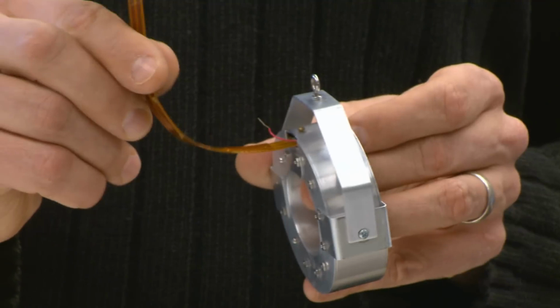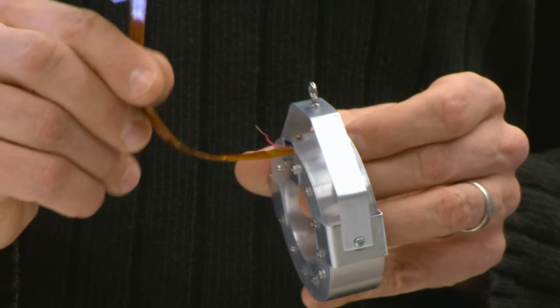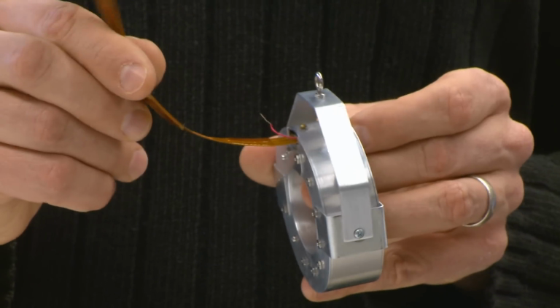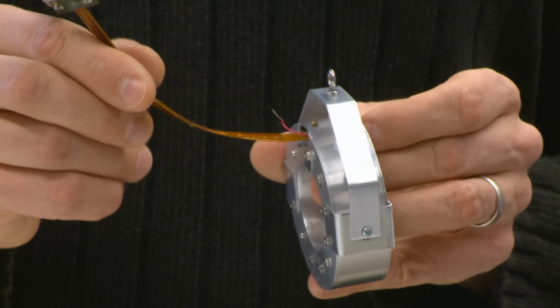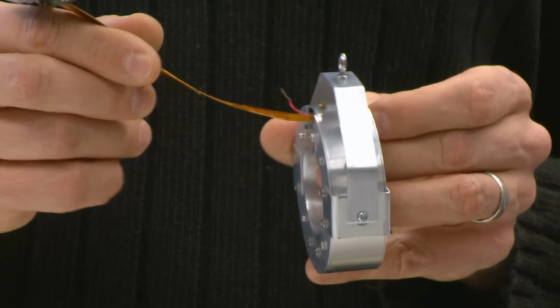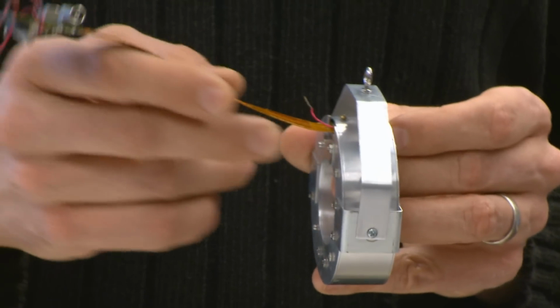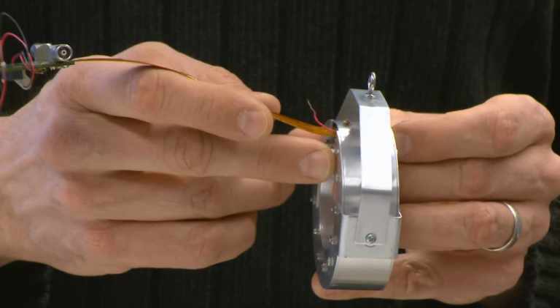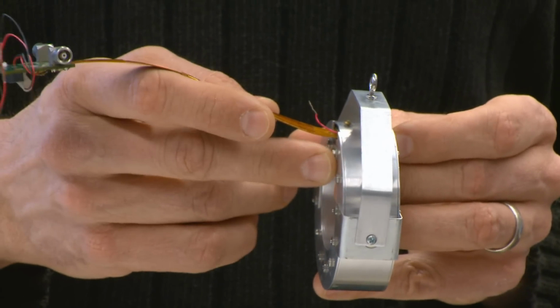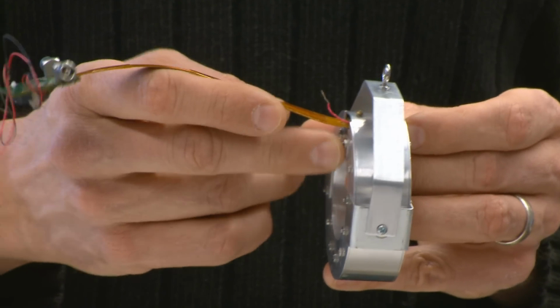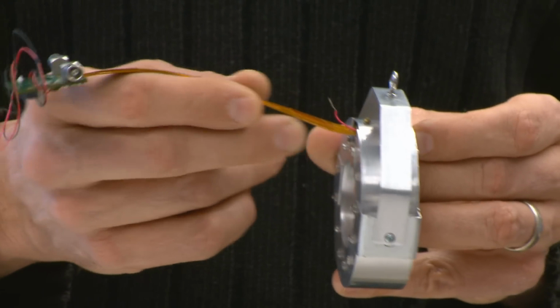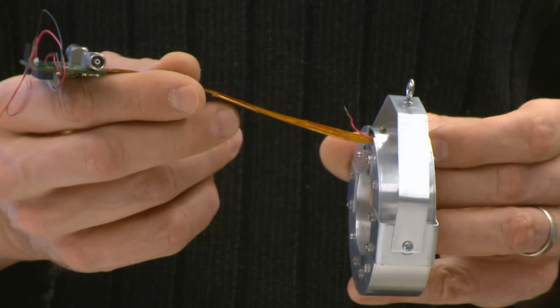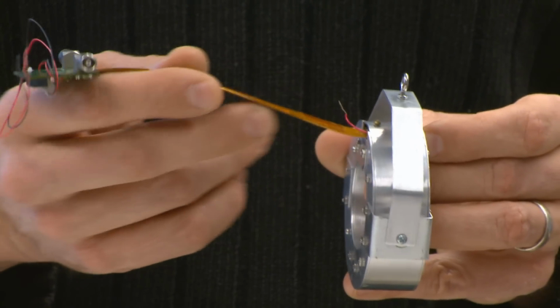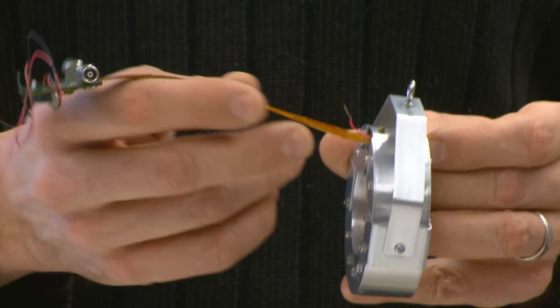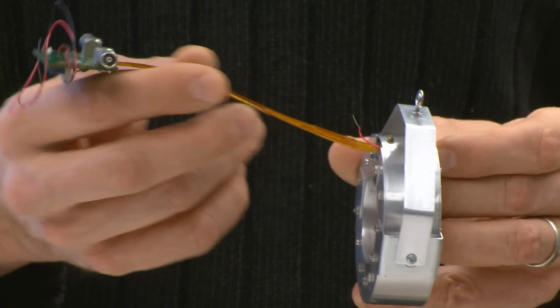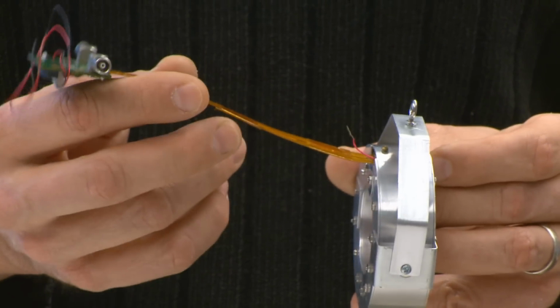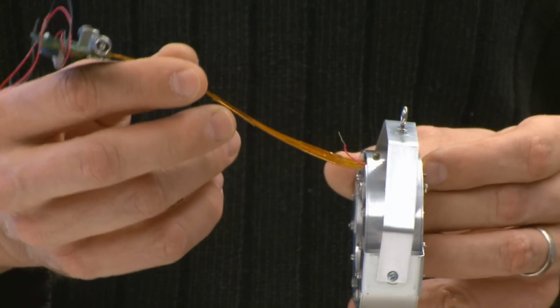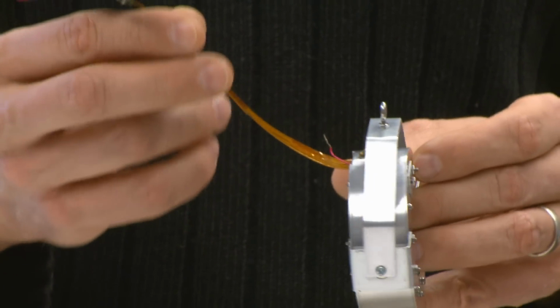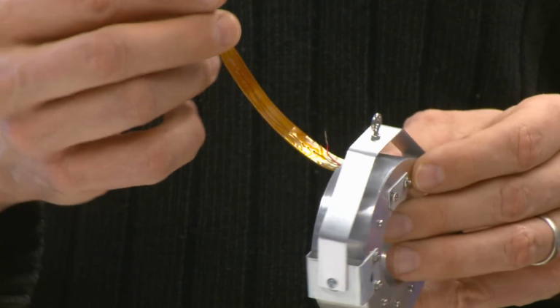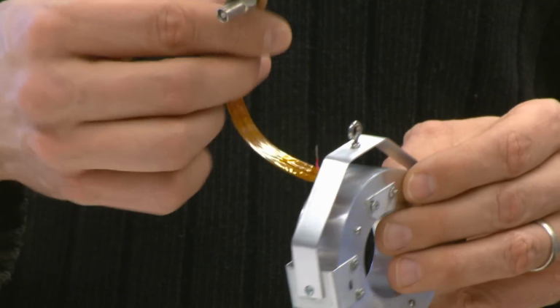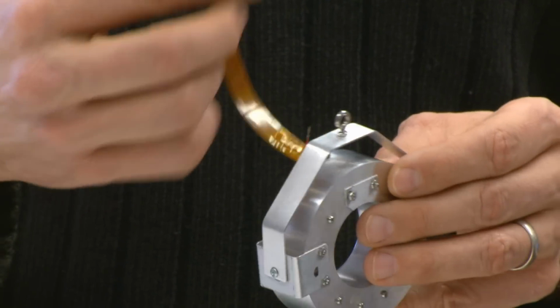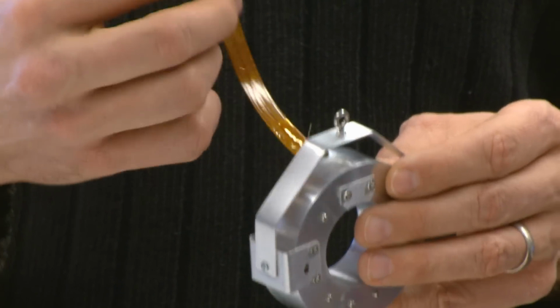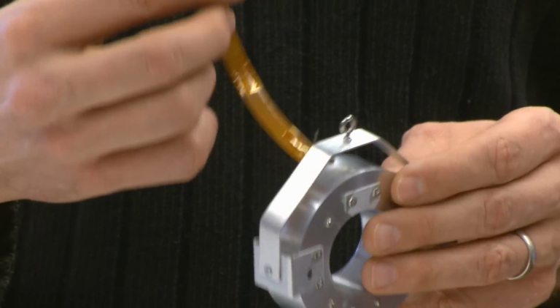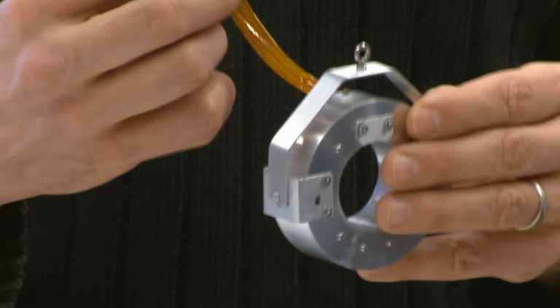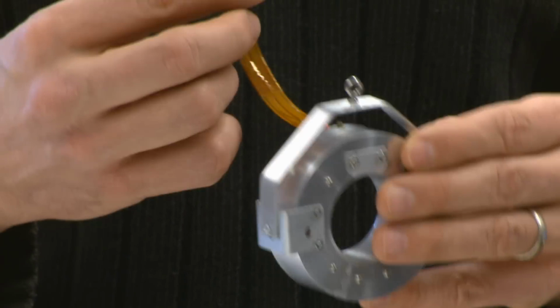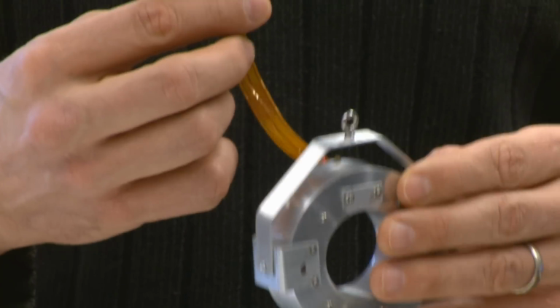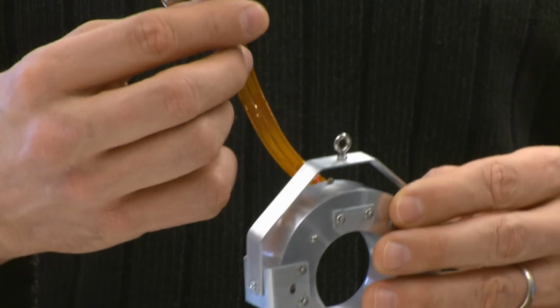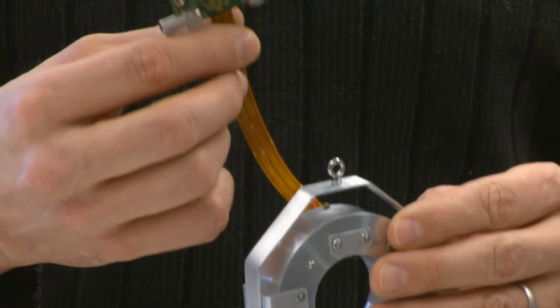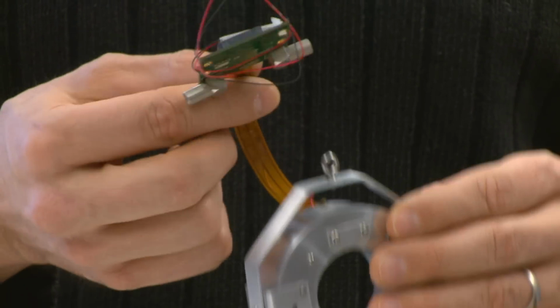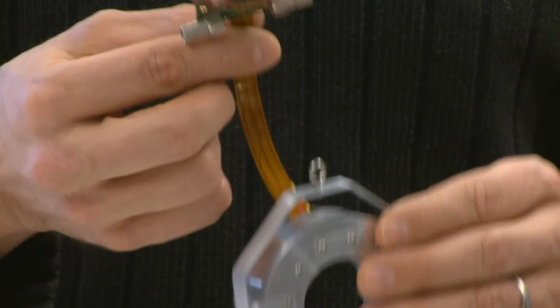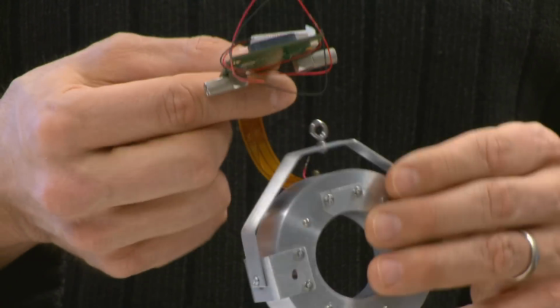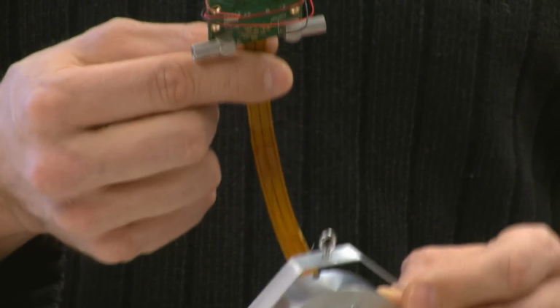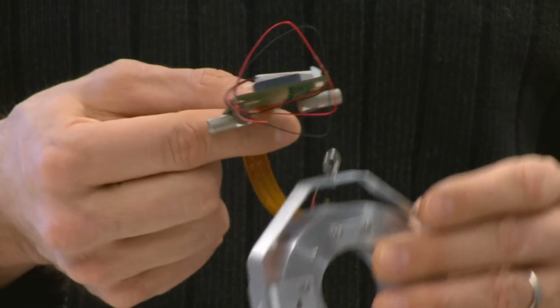There's high voltage going in, there's power going in, there's signals coming out. This flexible connection and the compact electronics inside there allows the animal to move freely within the enclosure.